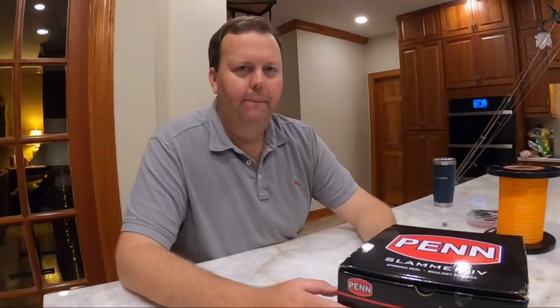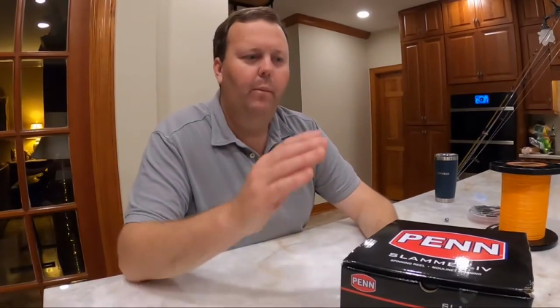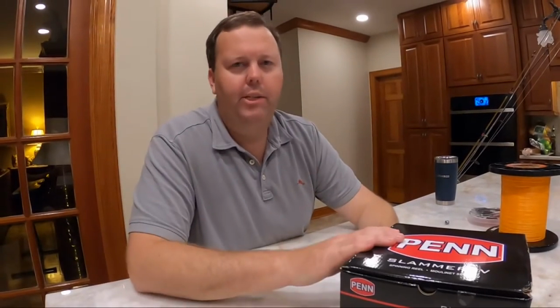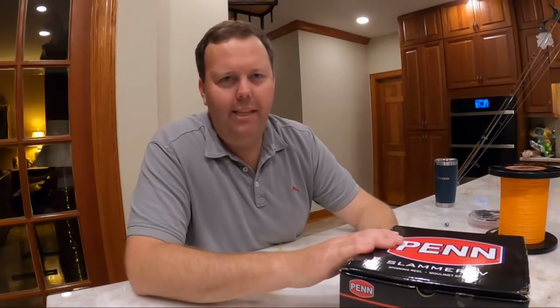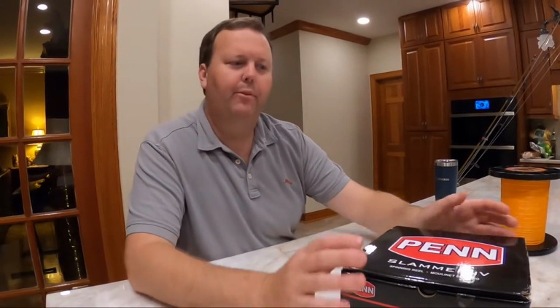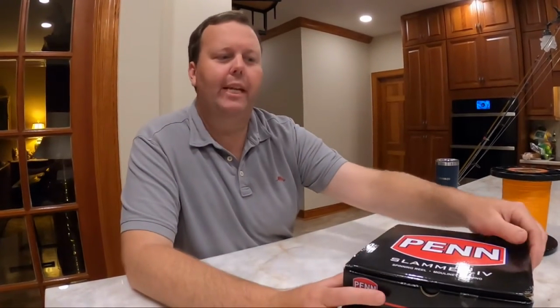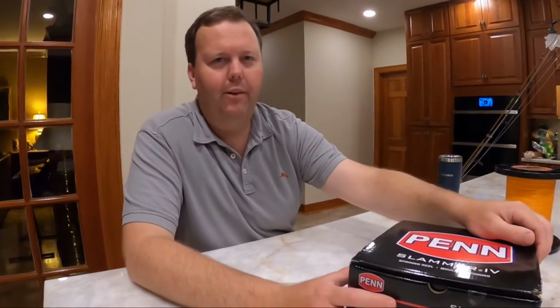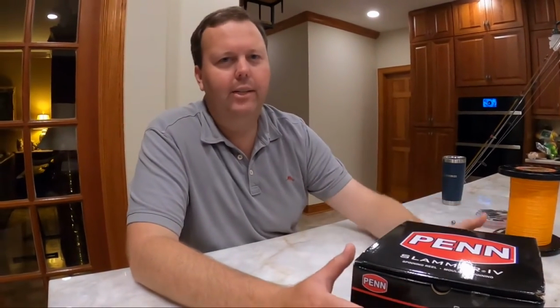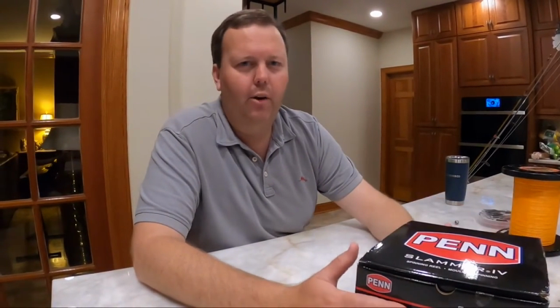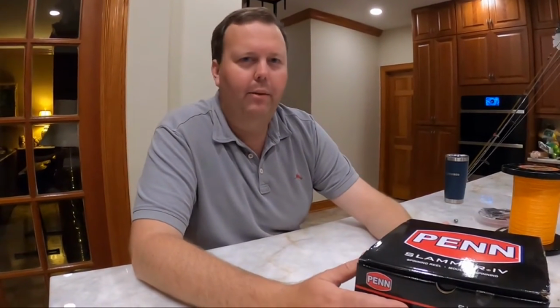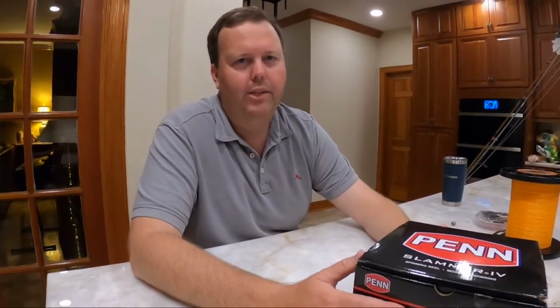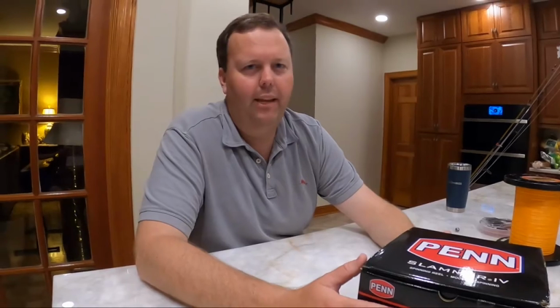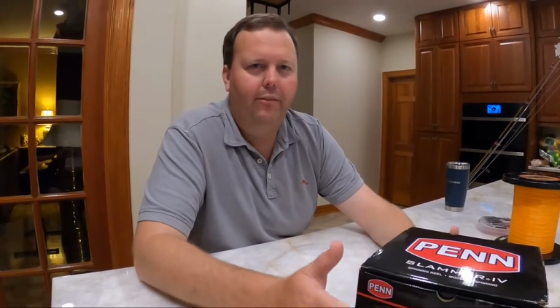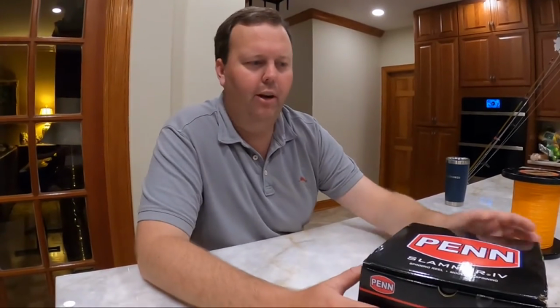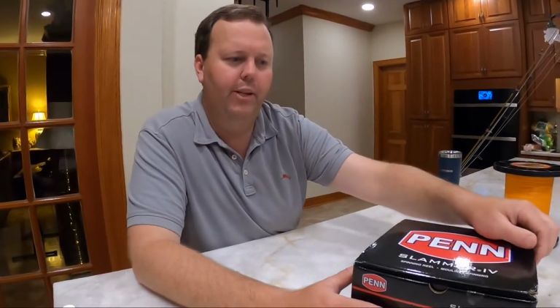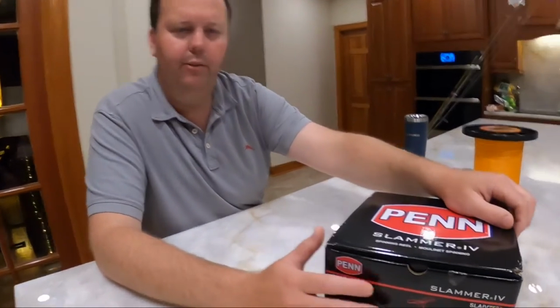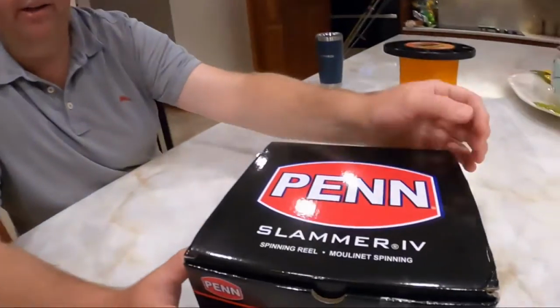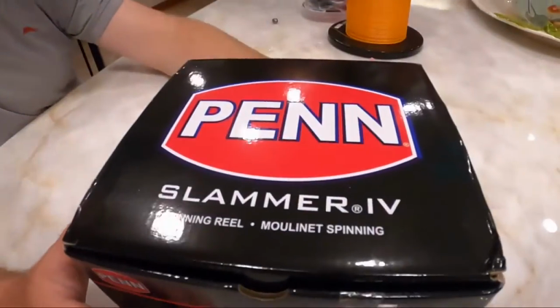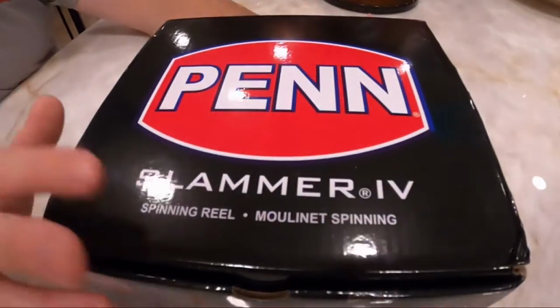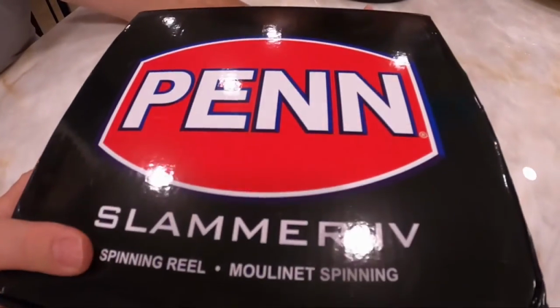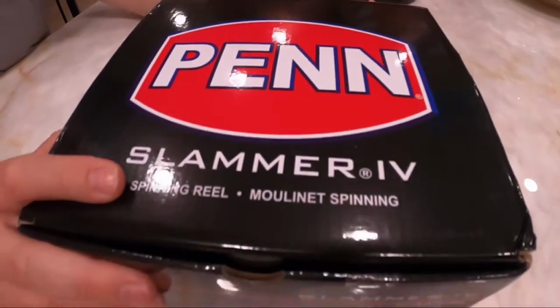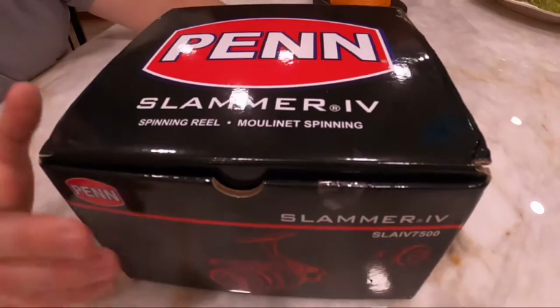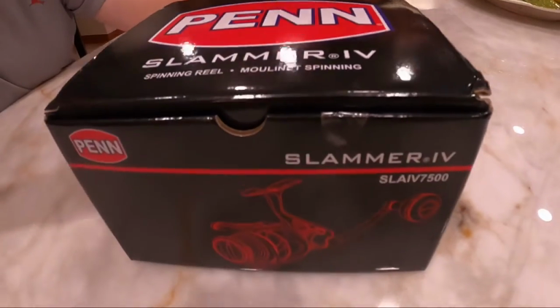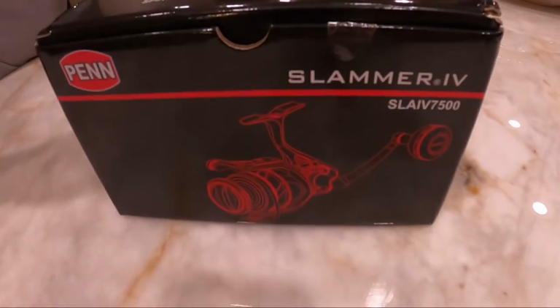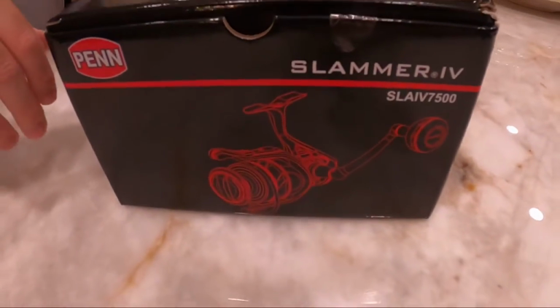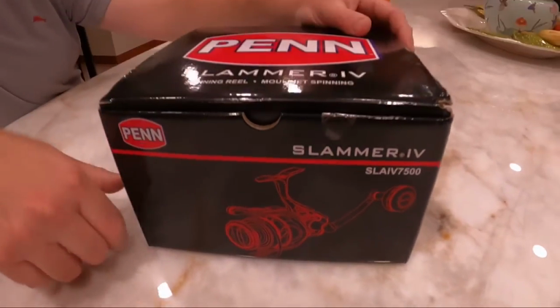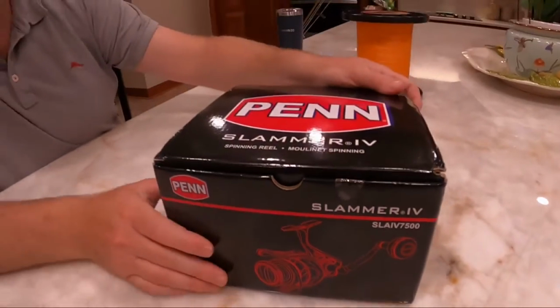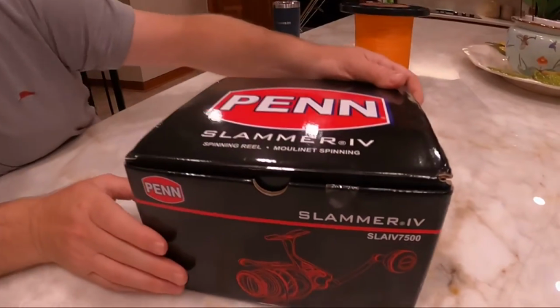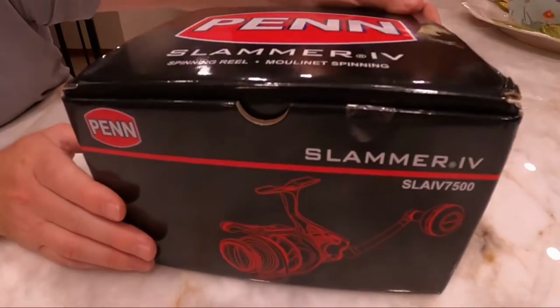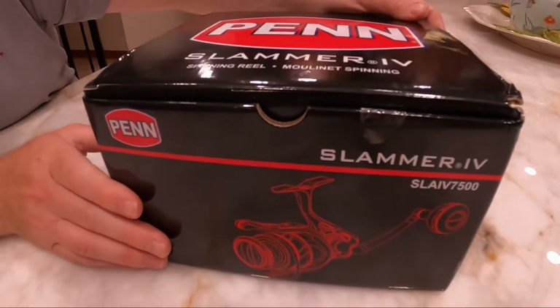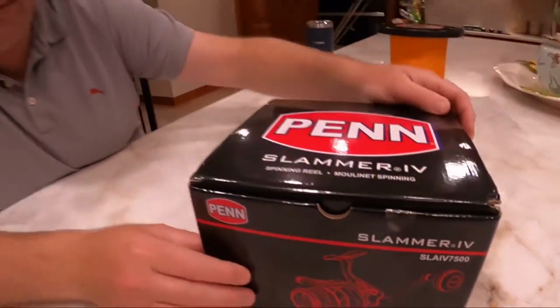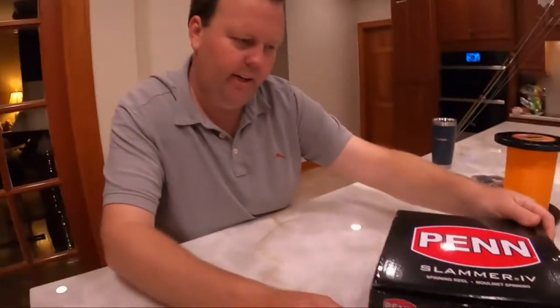We purchased the Penn Slammer 4 7500 series to target bottom fish and flatline fish off of Jacksonville, Florida. This is the newest edition — it's a ridiculously strong reel, and we're excited to unveil it to you here.